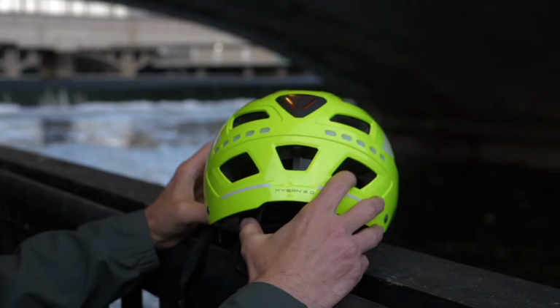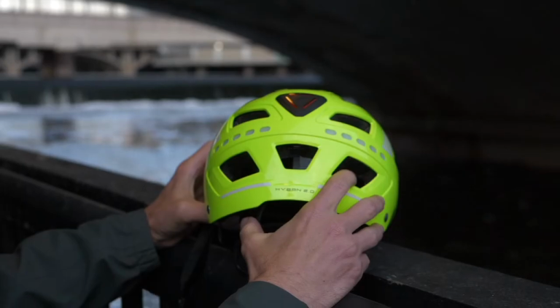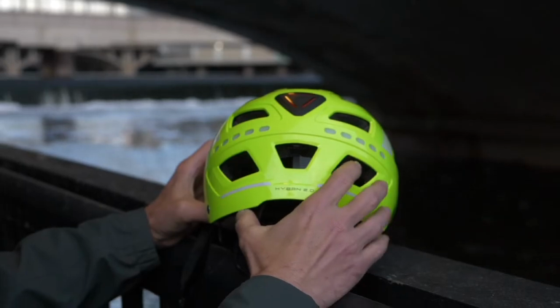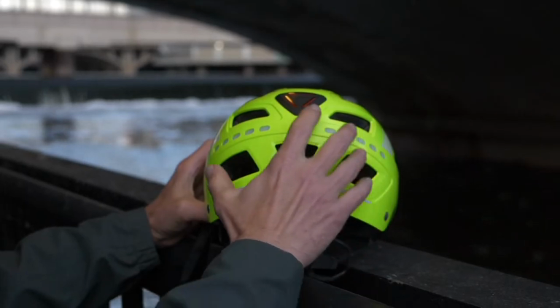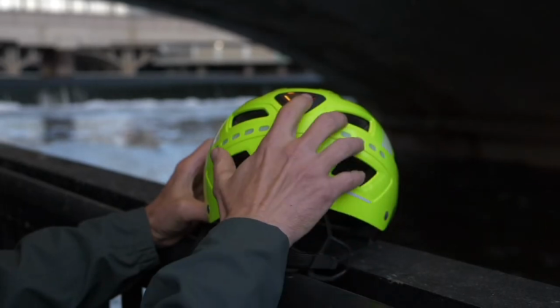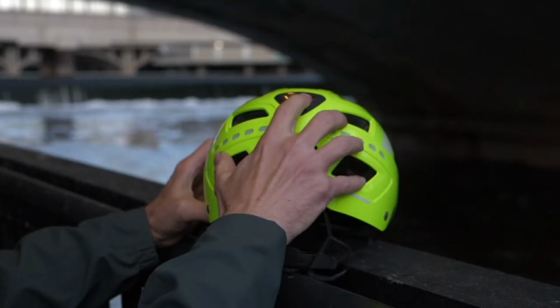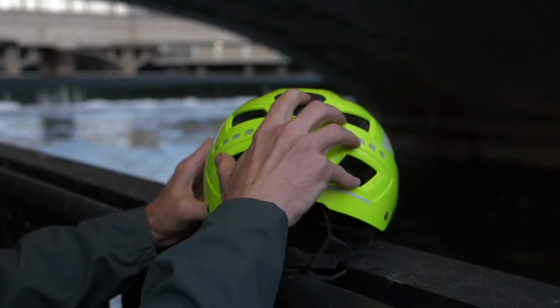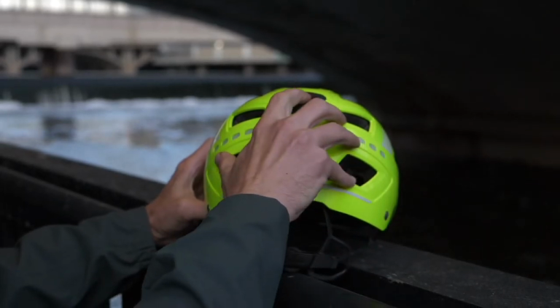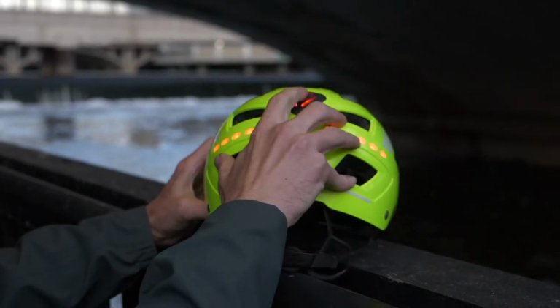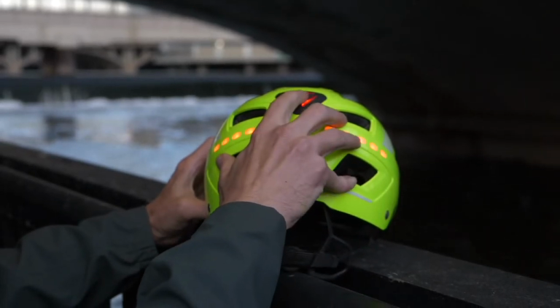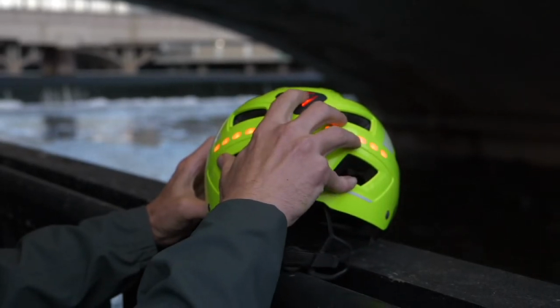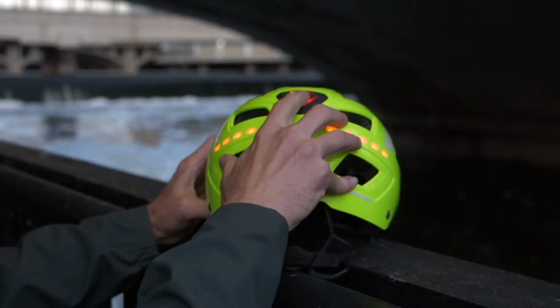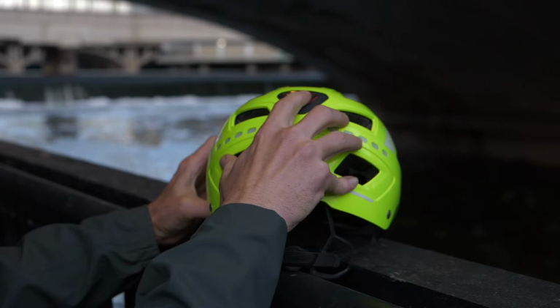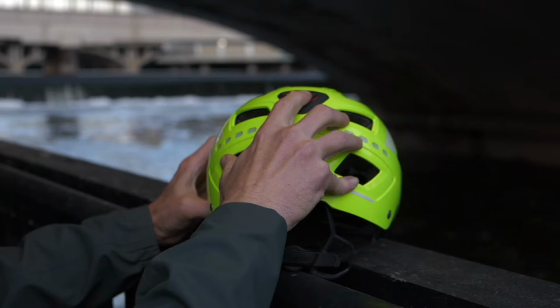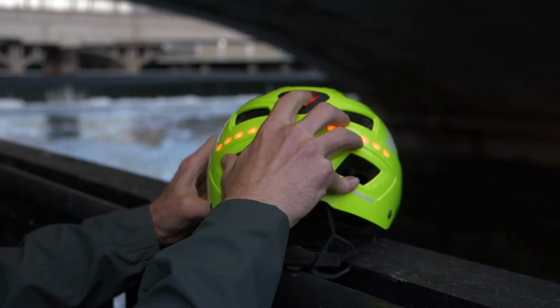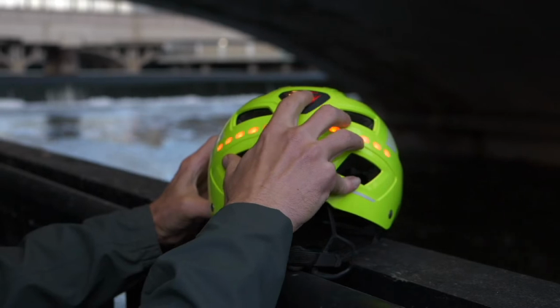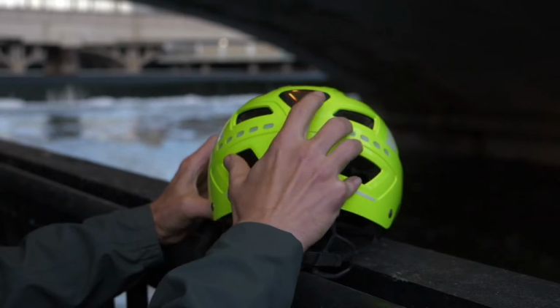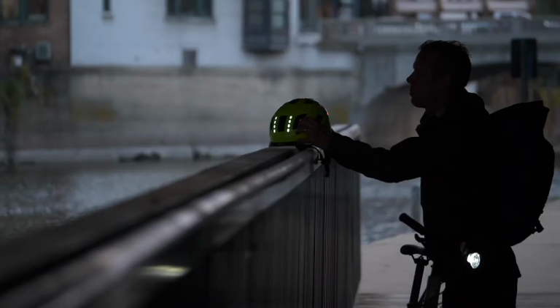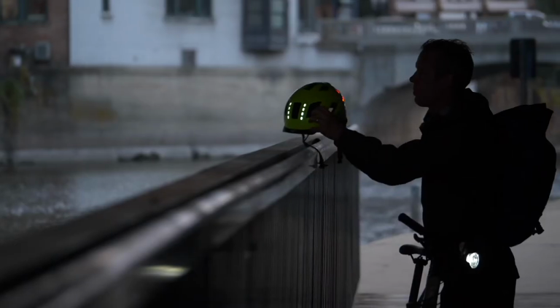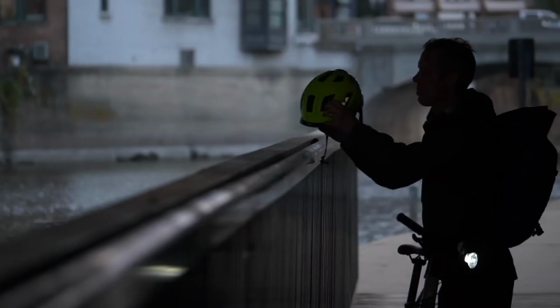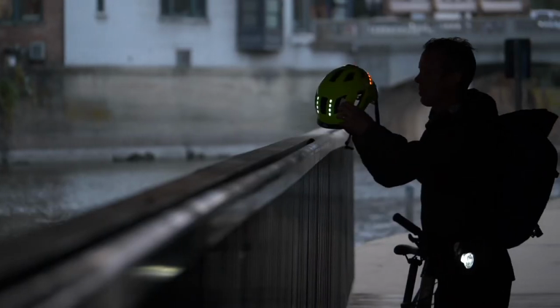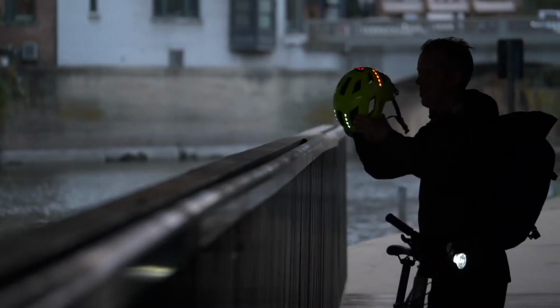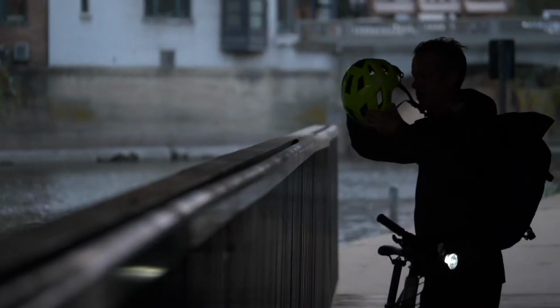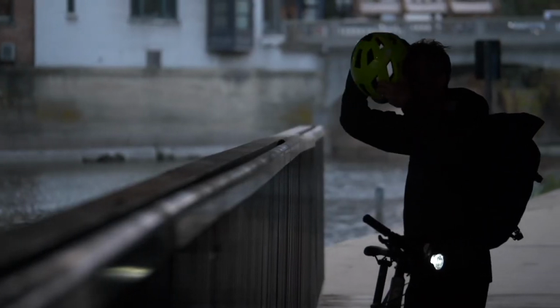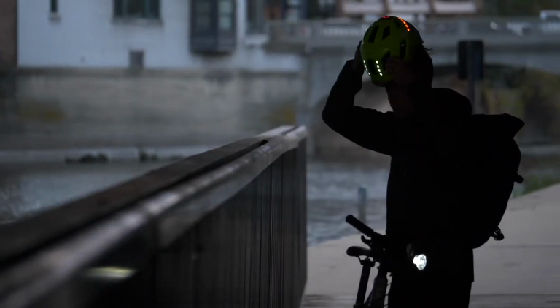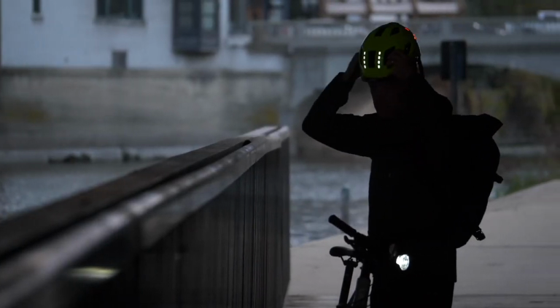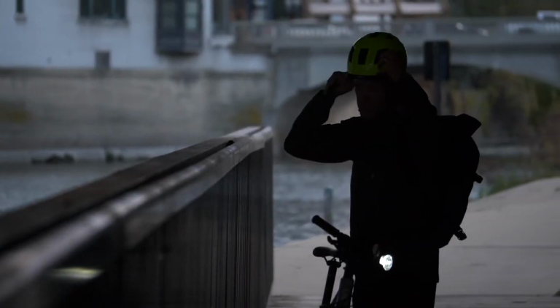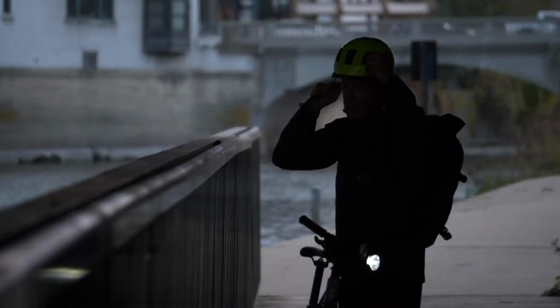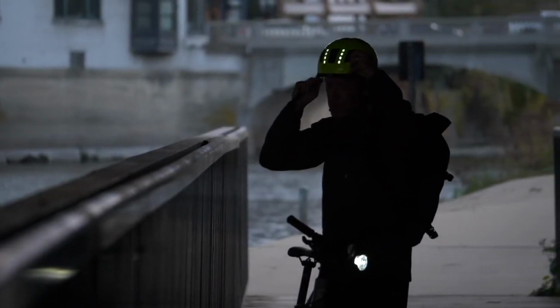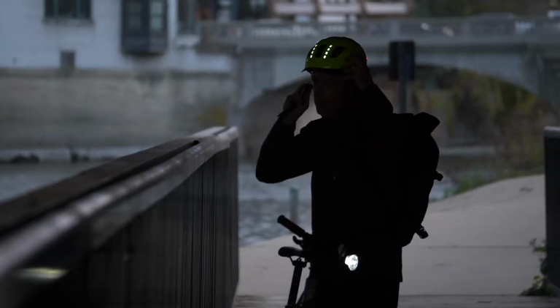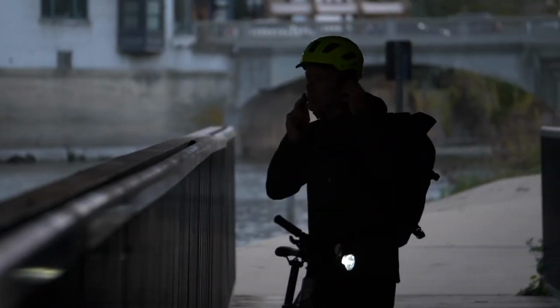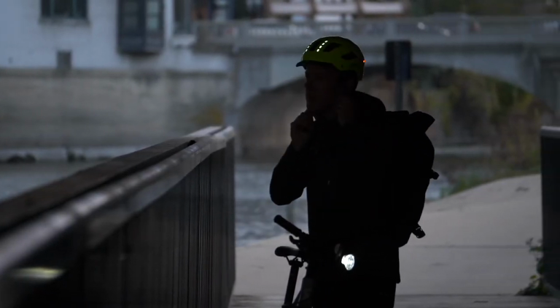It features three settings: low power, high power, and blinking. USB rechargeable, so there is no need to worry about changing batteries.